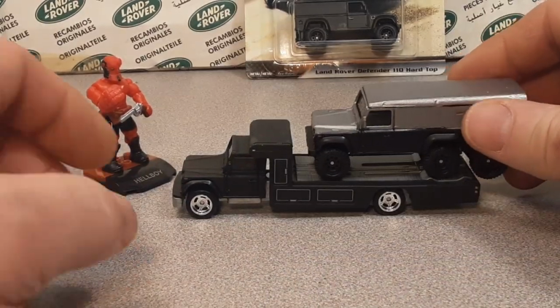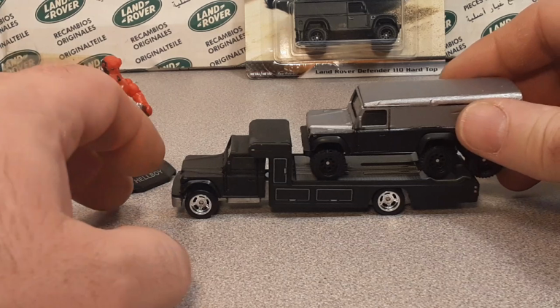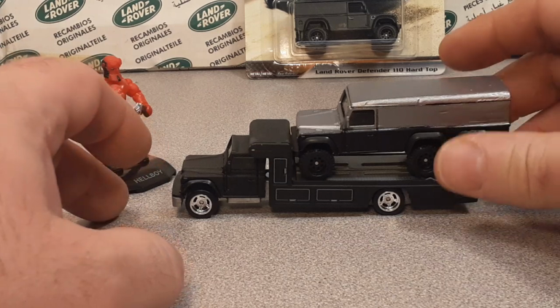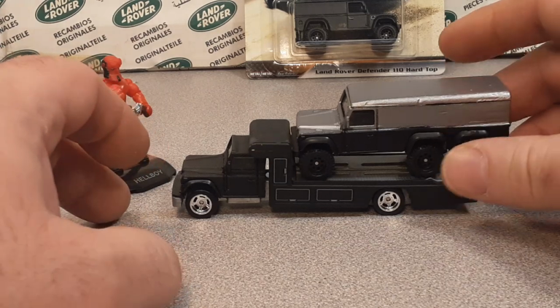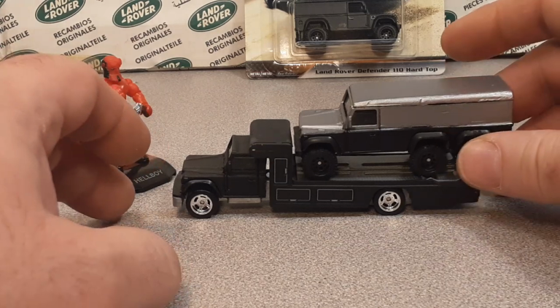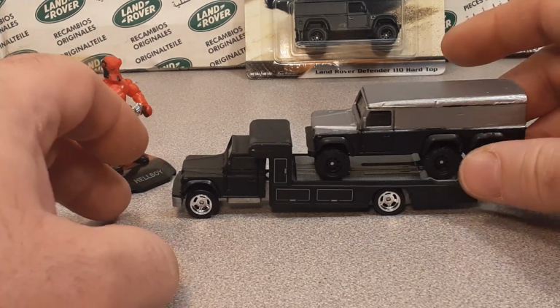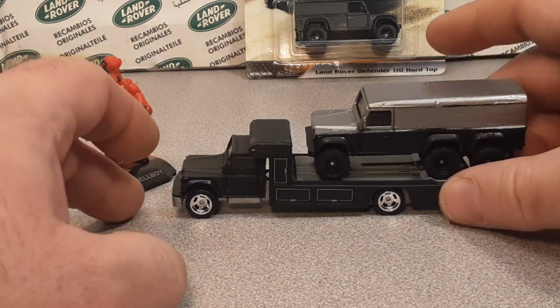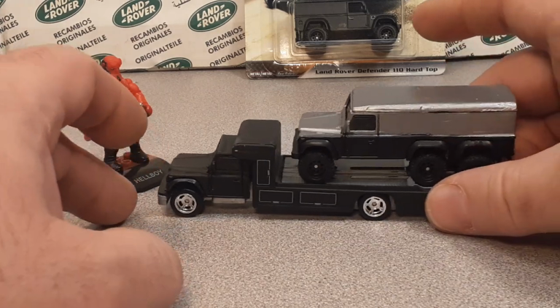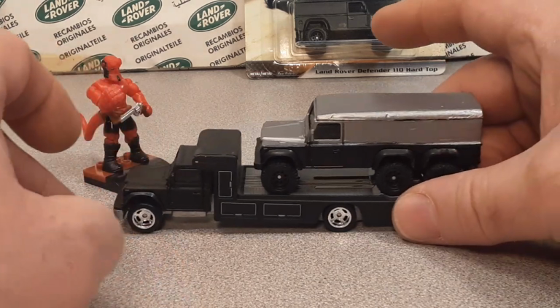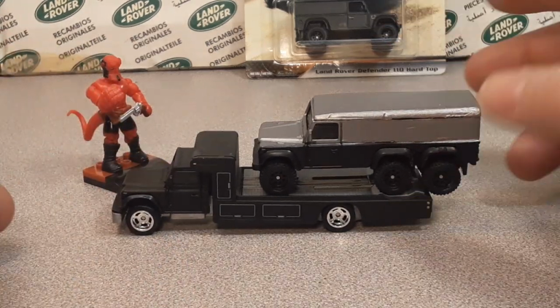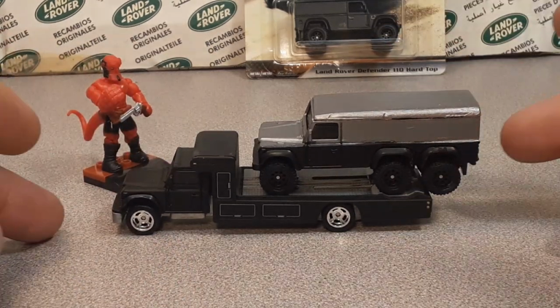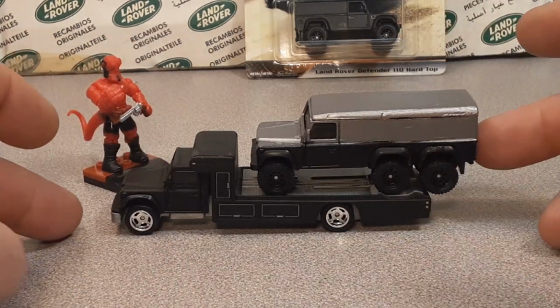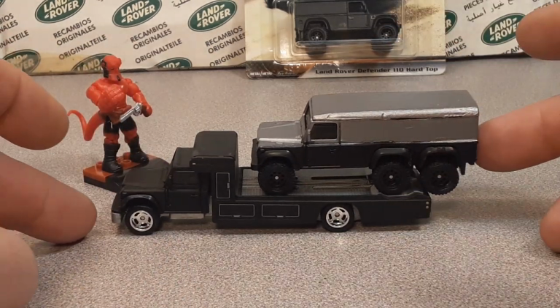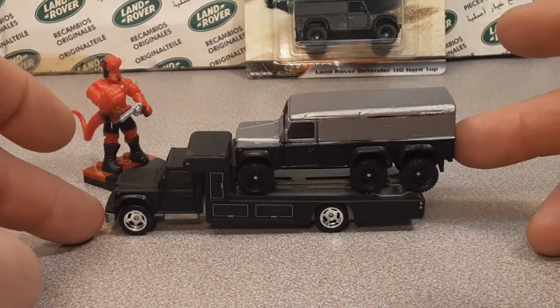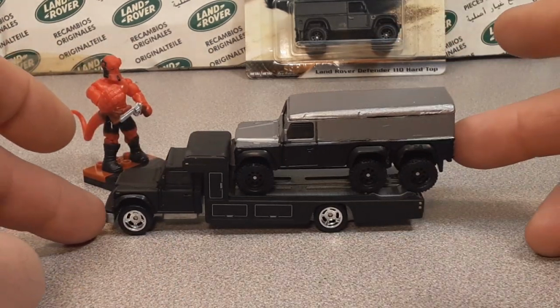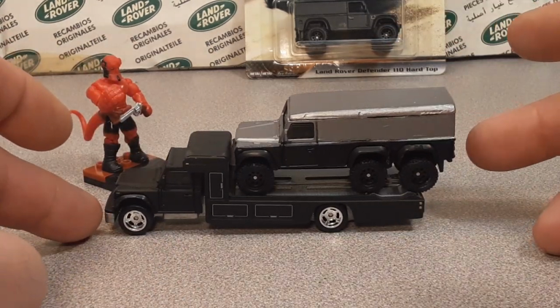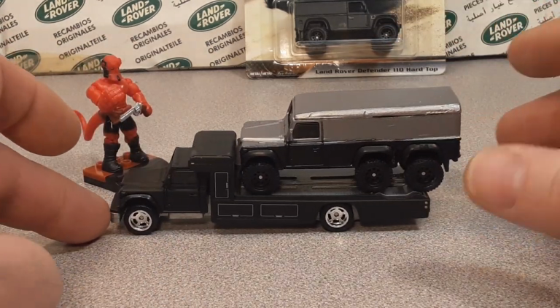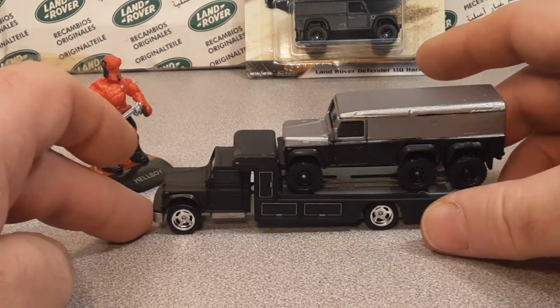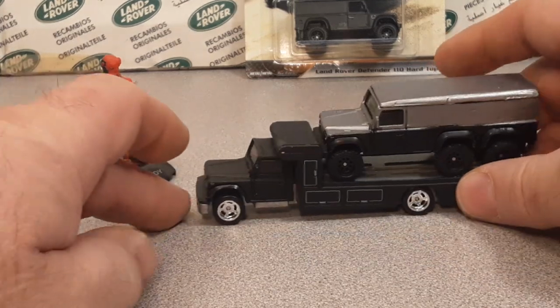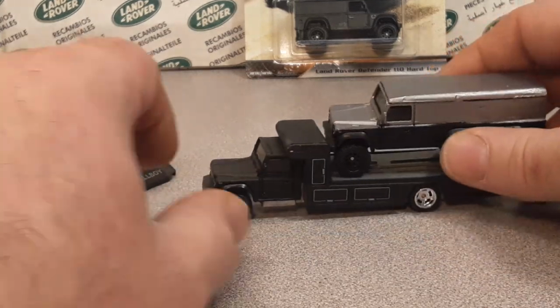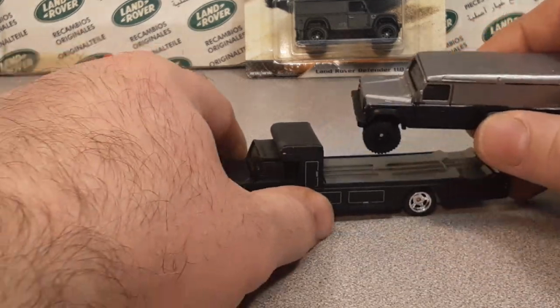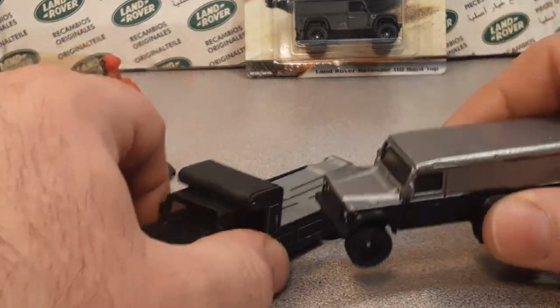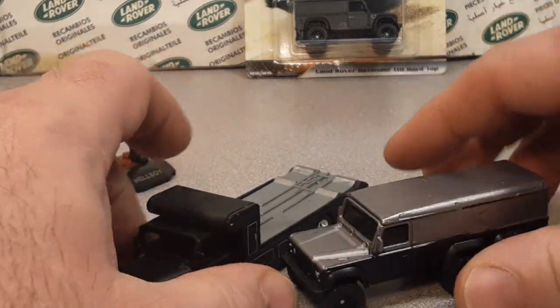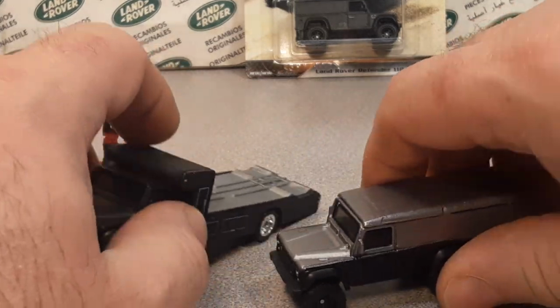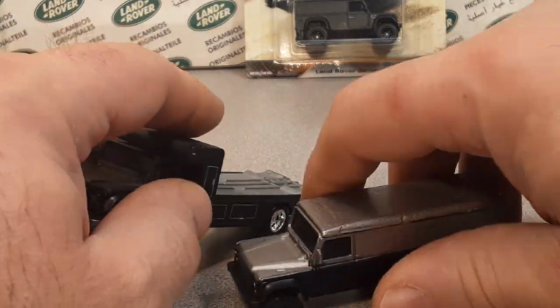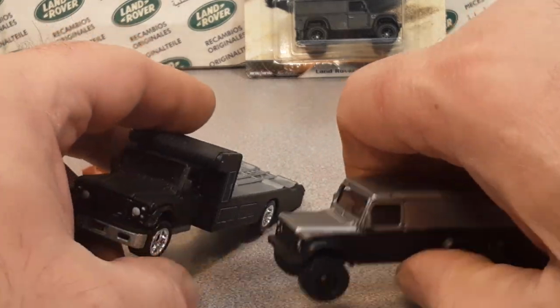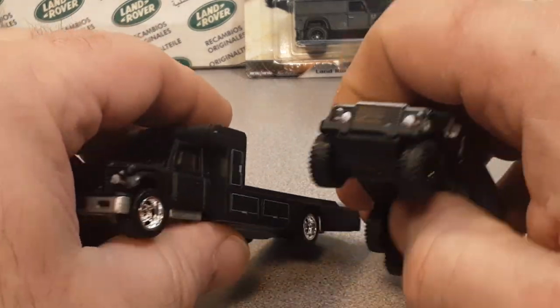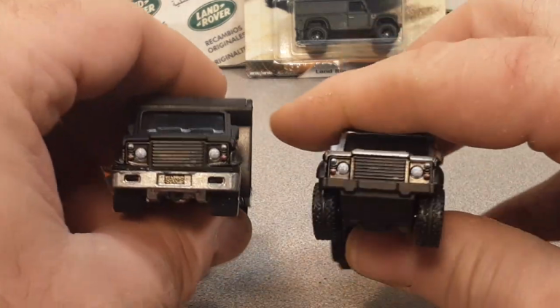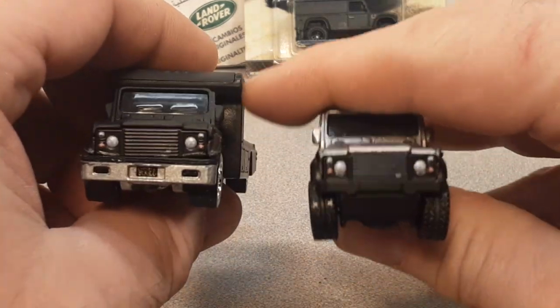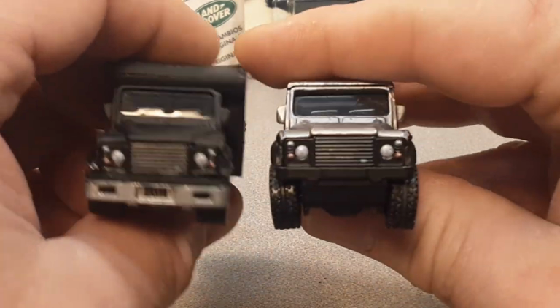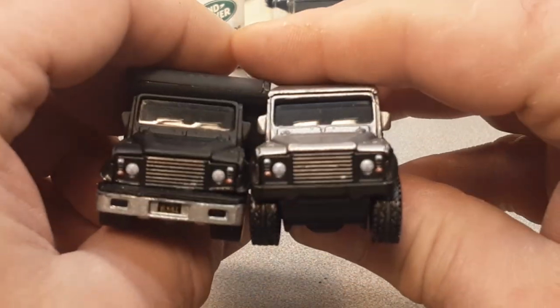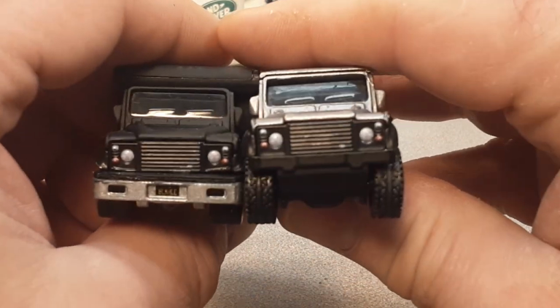It's such a big rig, it doesn't even fit on this bad boy here. But it is cool. I really appreciate JC doing this for me.